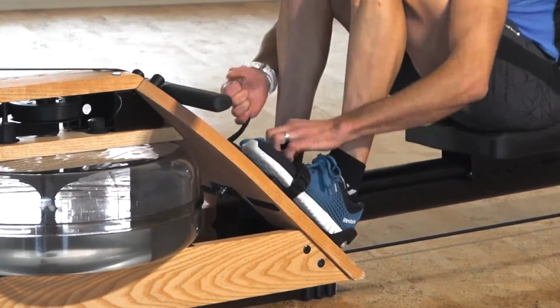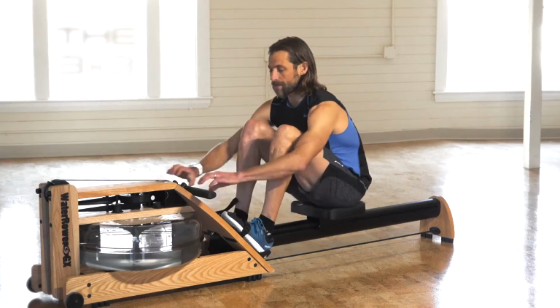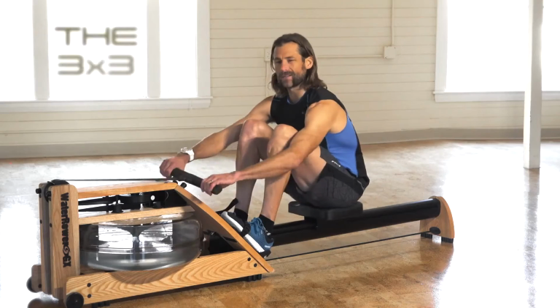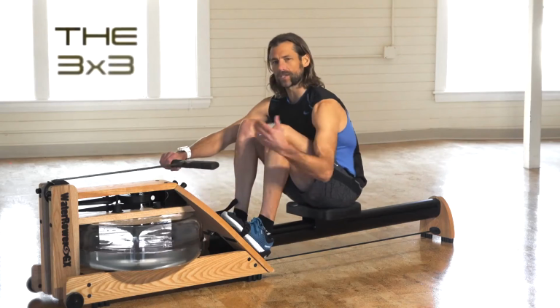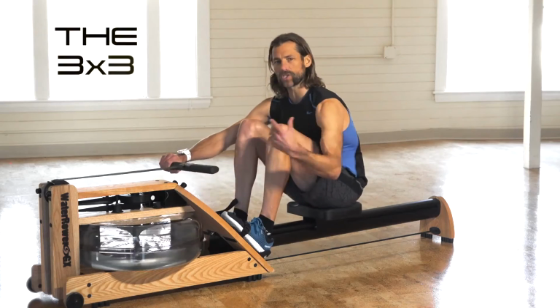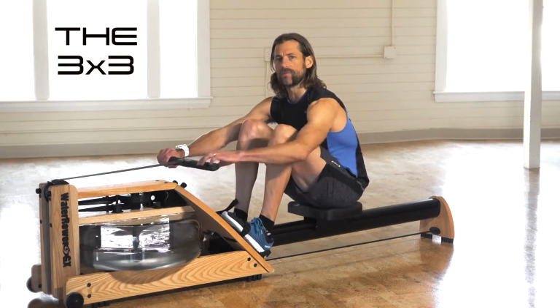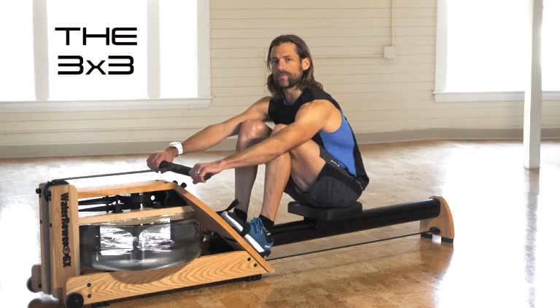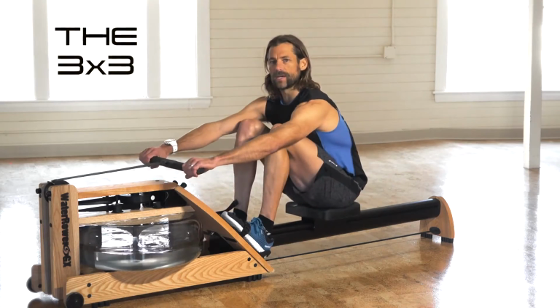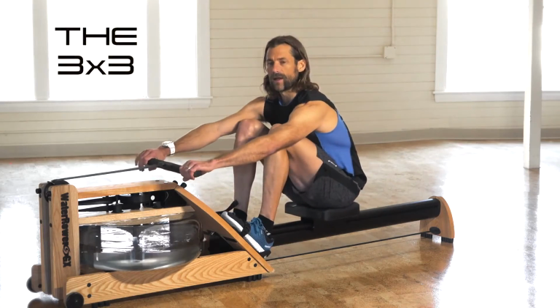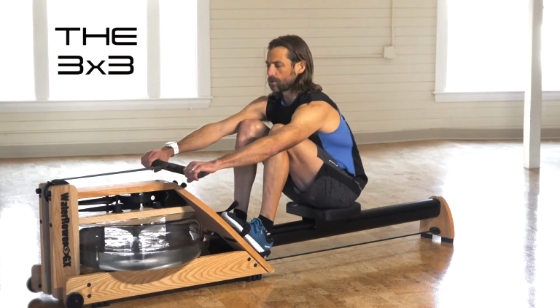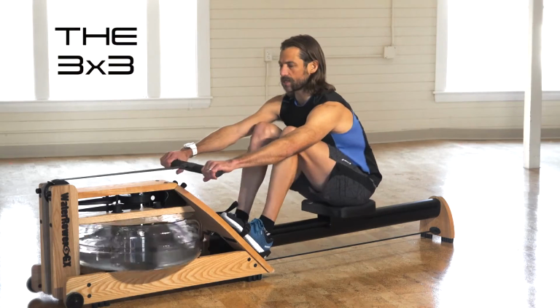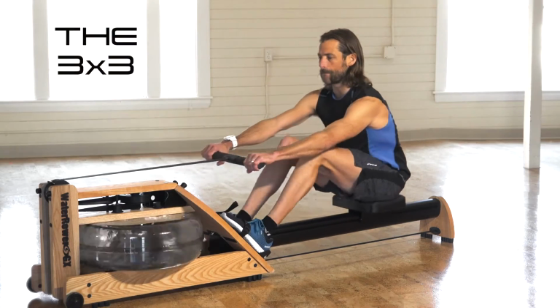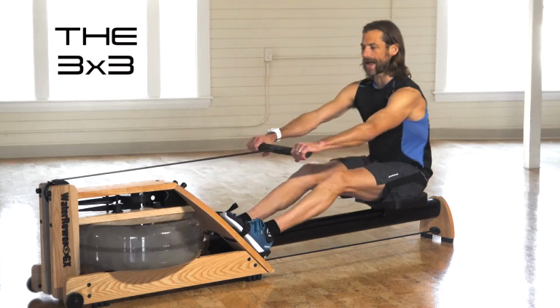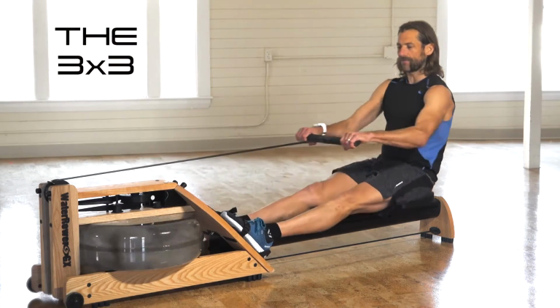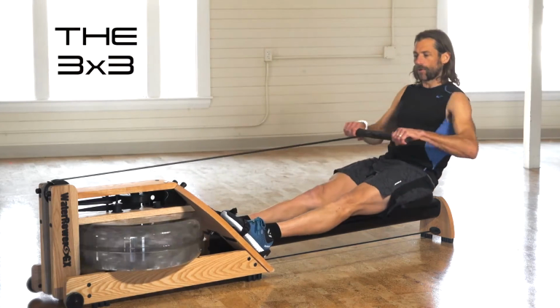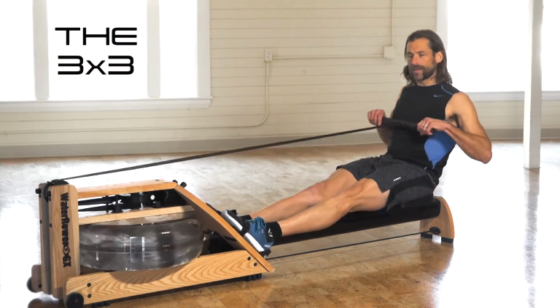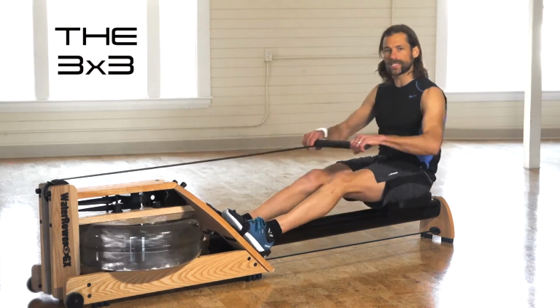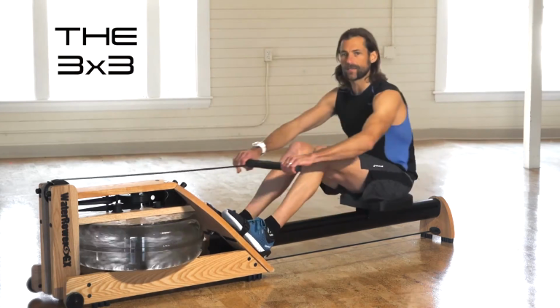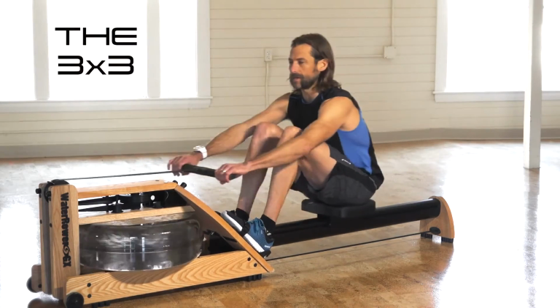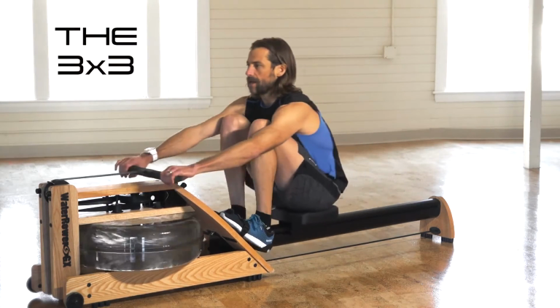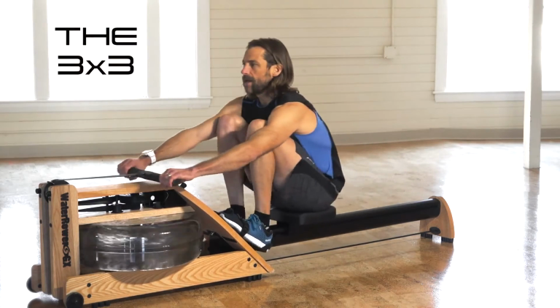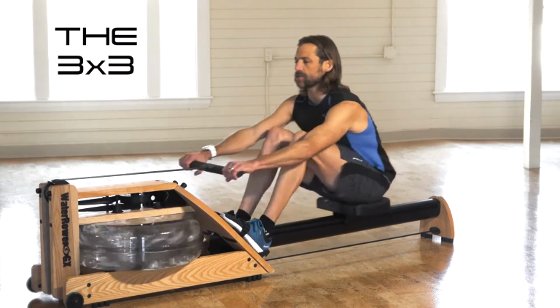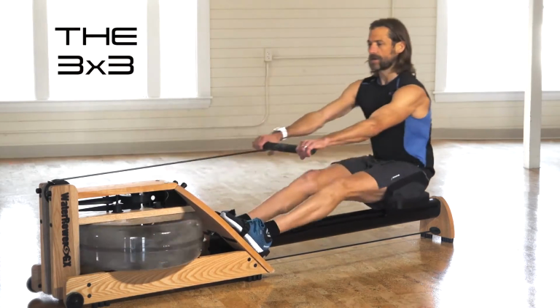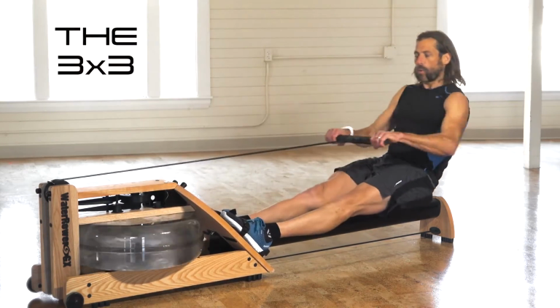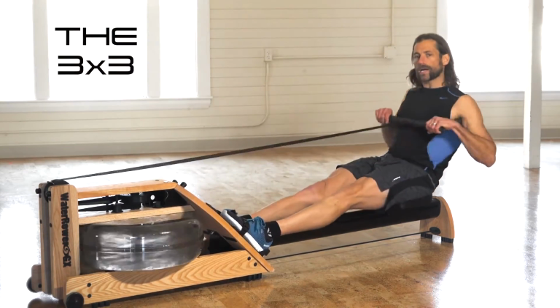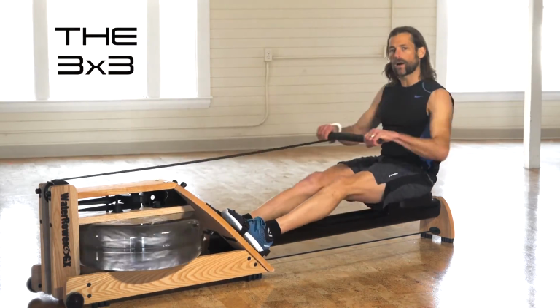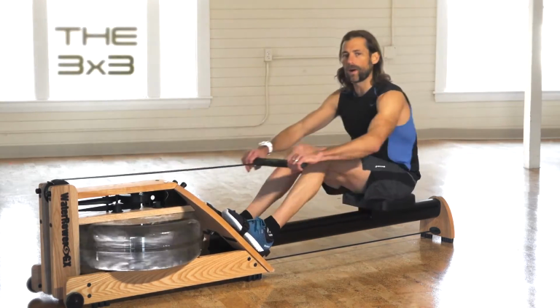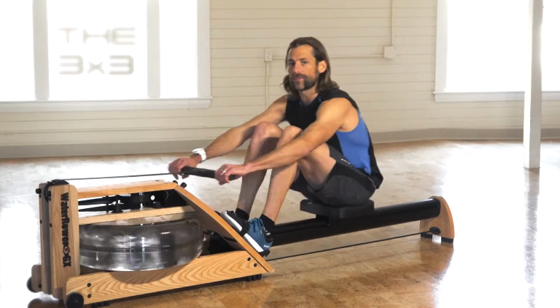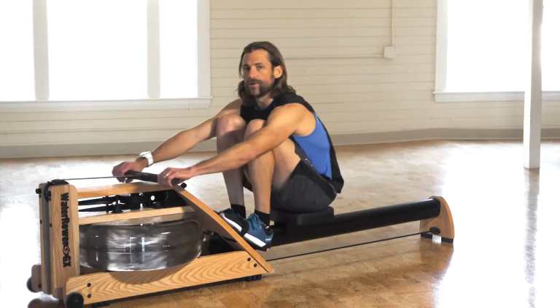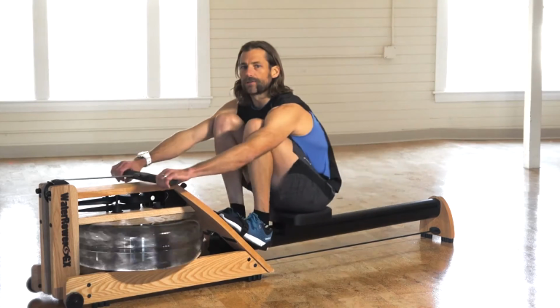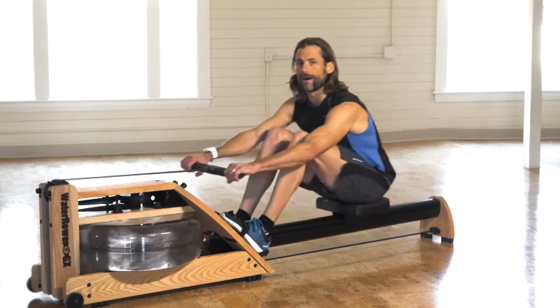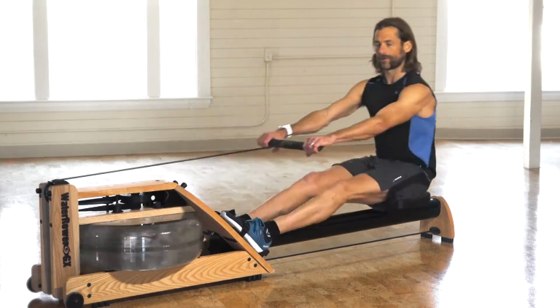Now grab the handle and I just want you to move with me here. We're just going to go back and forth nice and slowly and just walk our way through the 3x3.